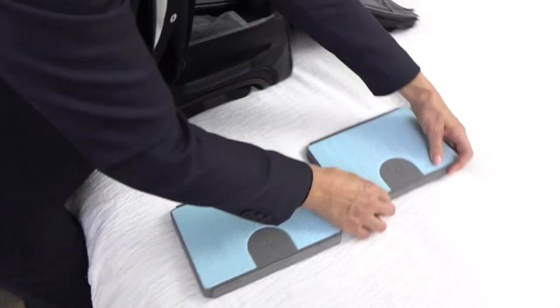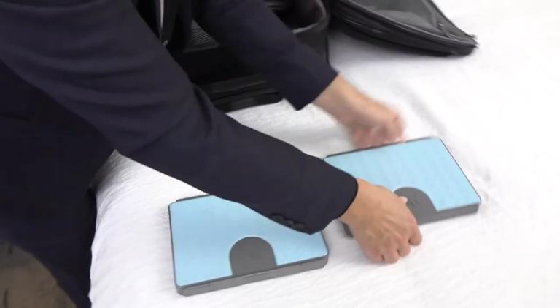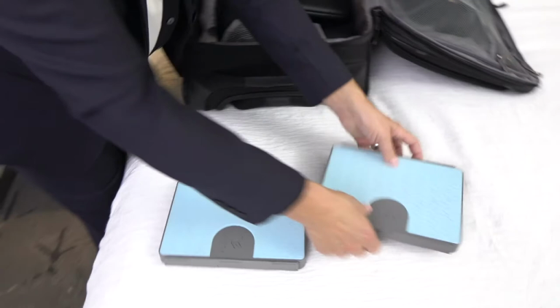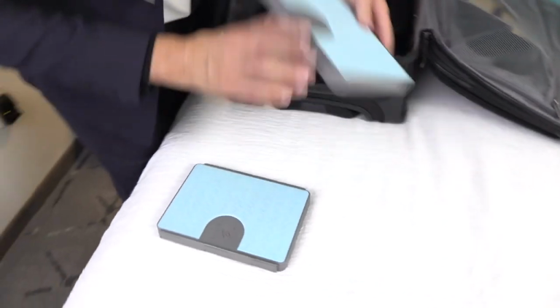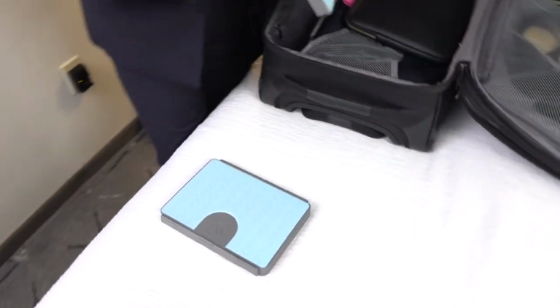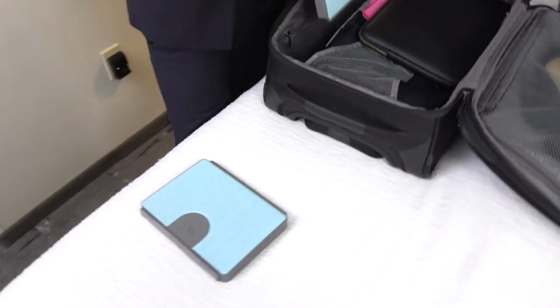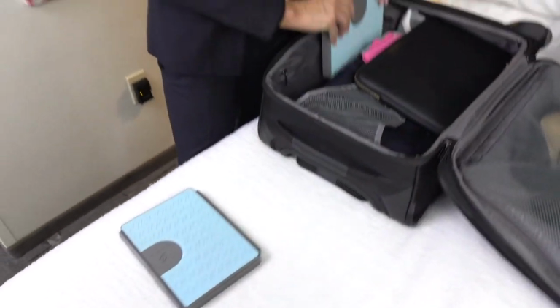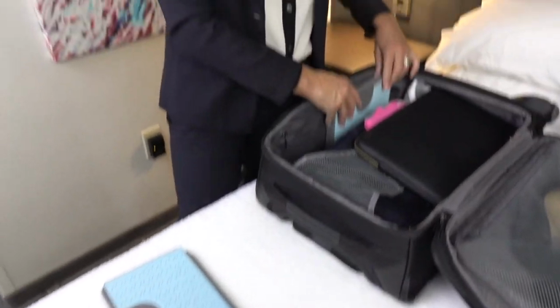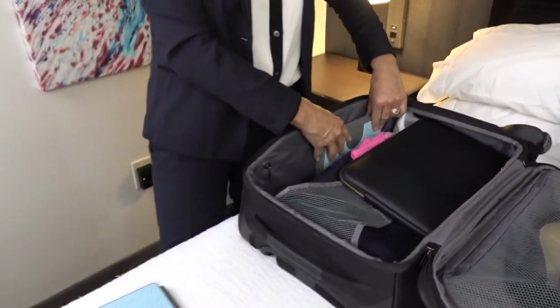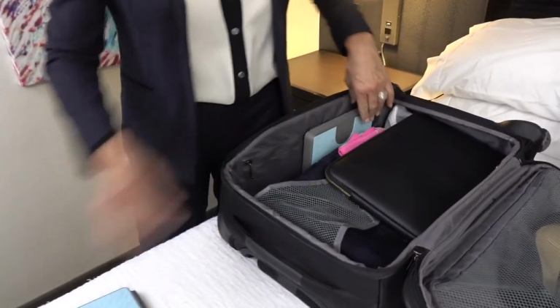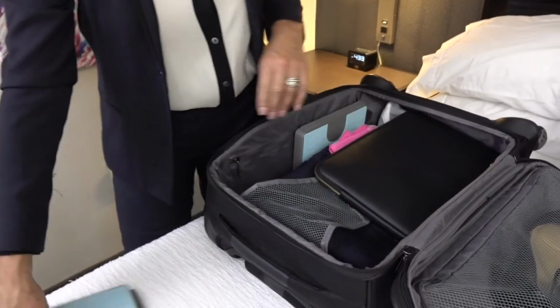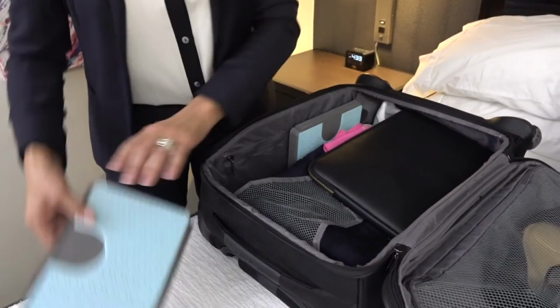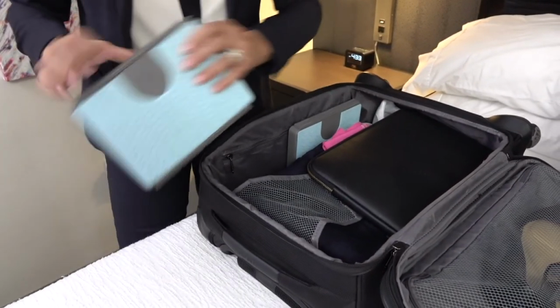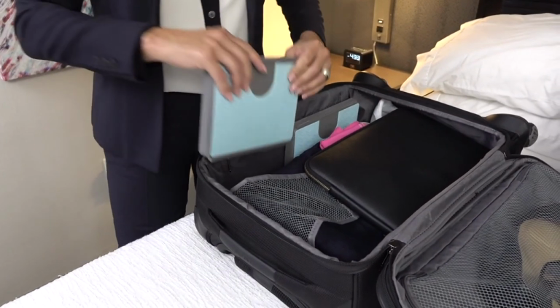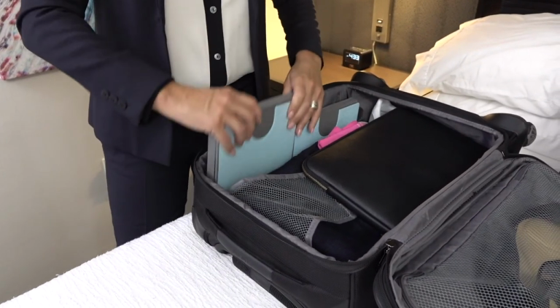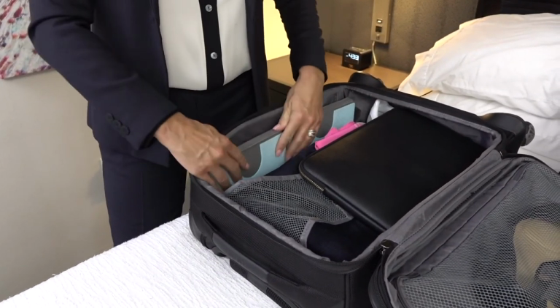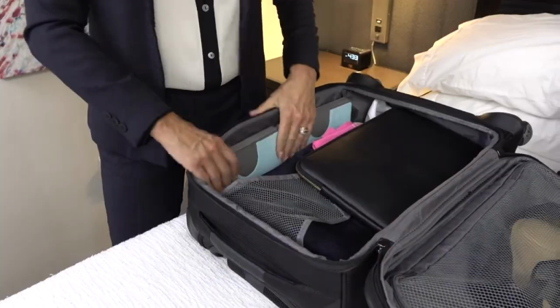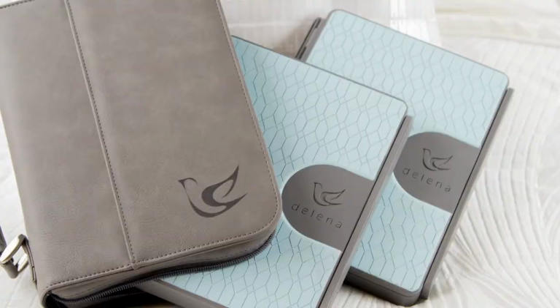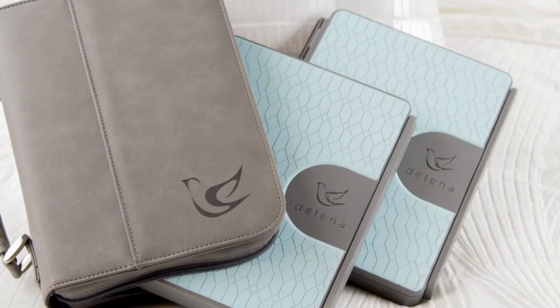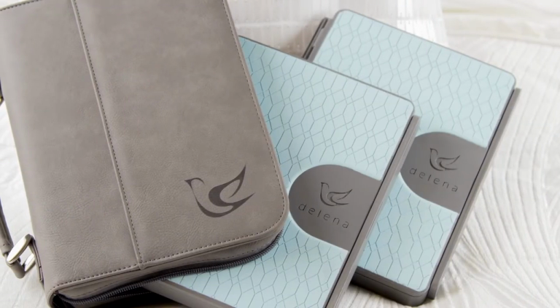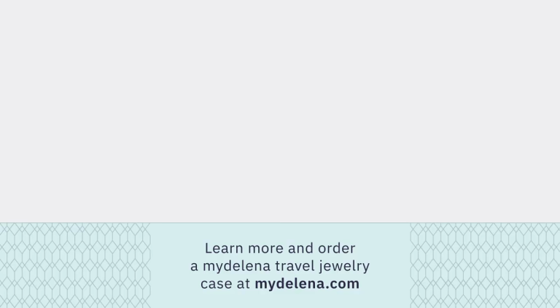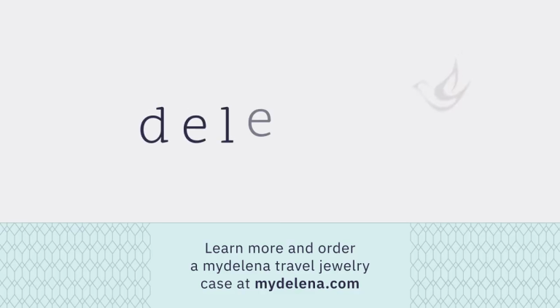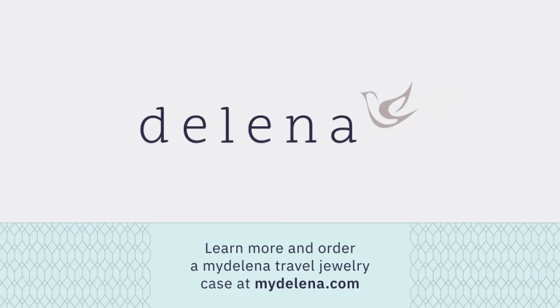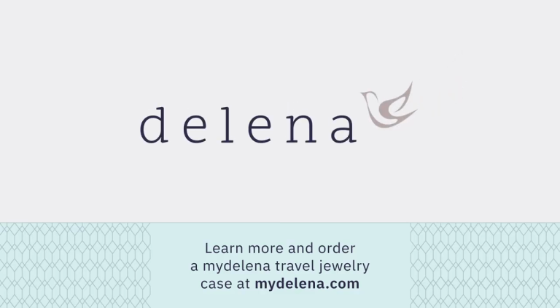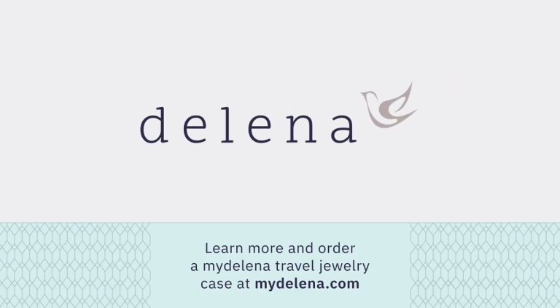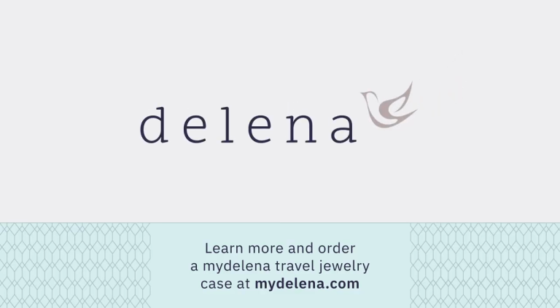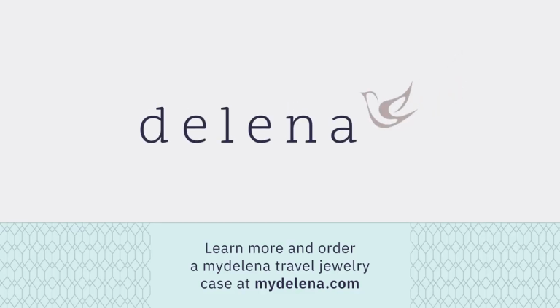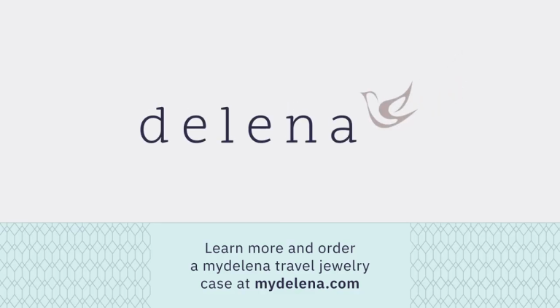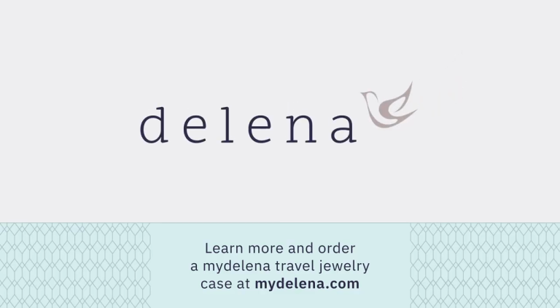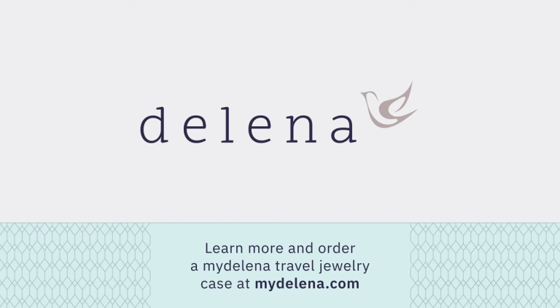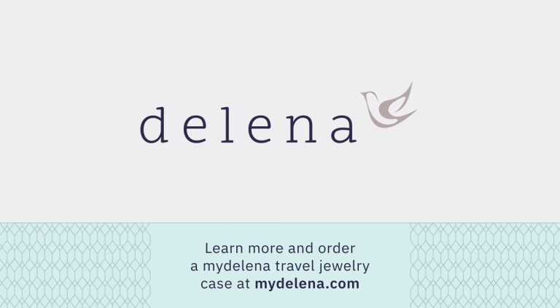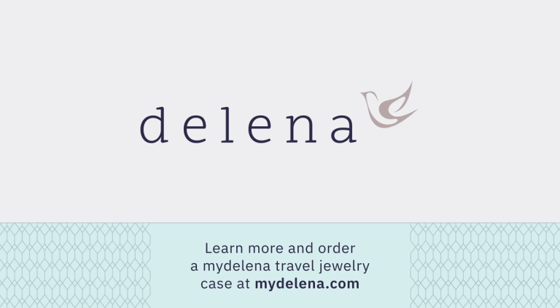We have several options available, so you can mix and match the exact components that fit all your travel needs. Order yours today at MyDelaina.com, so you can look your best wherever life takes you.